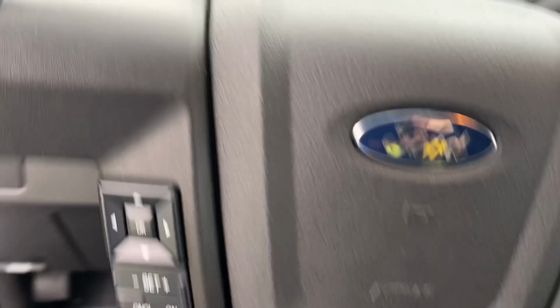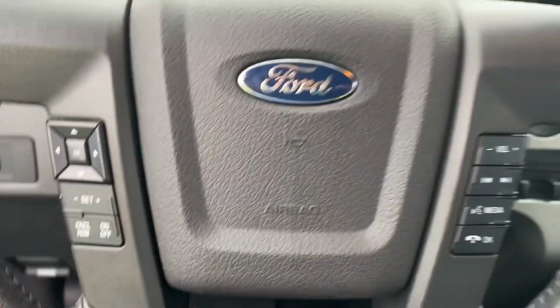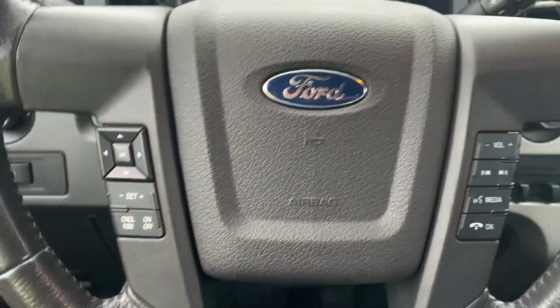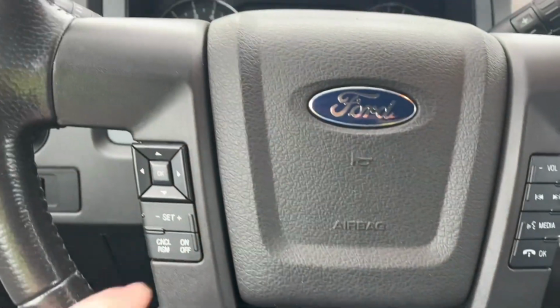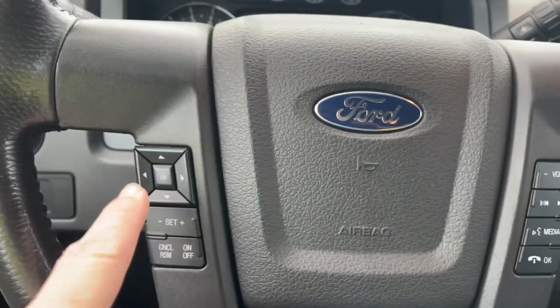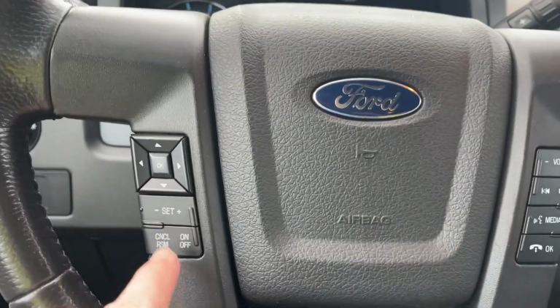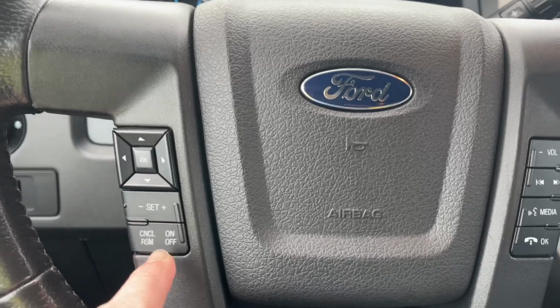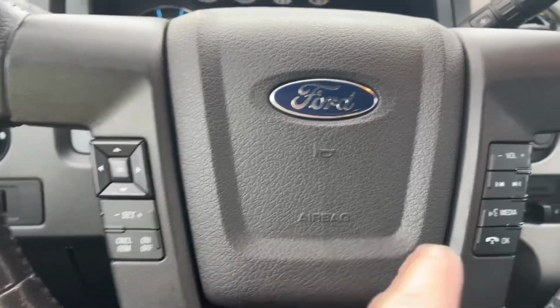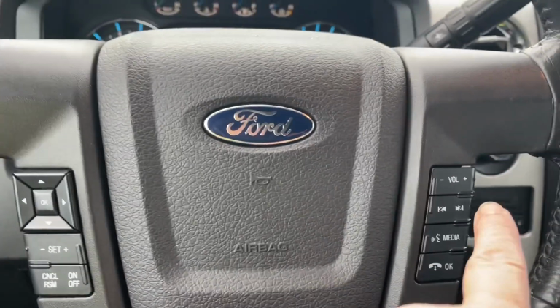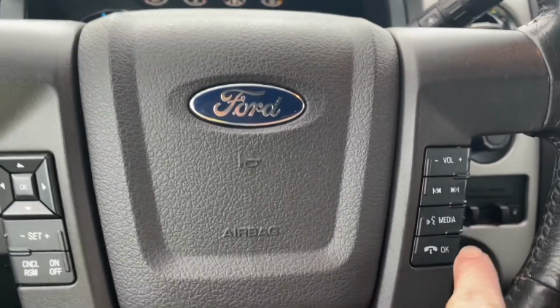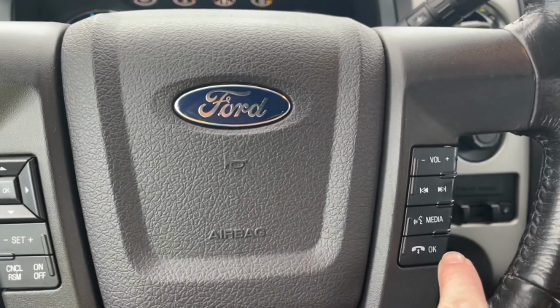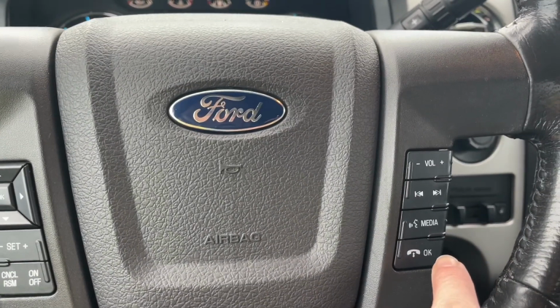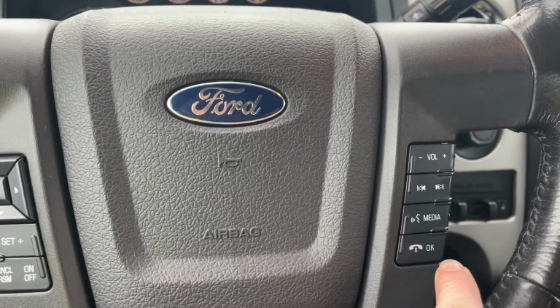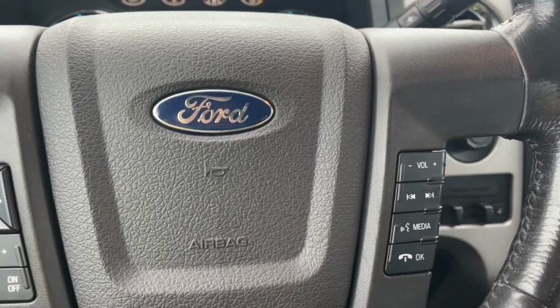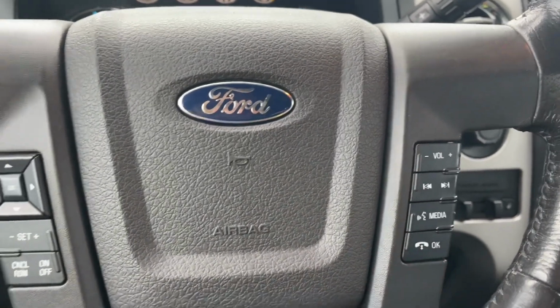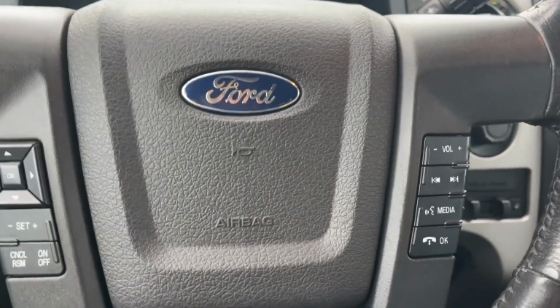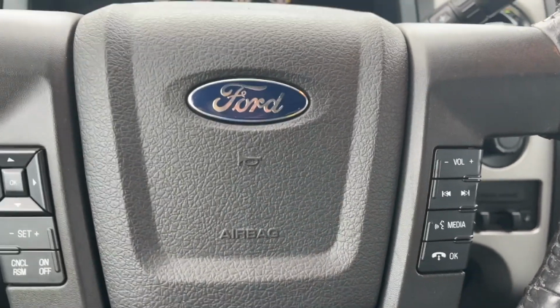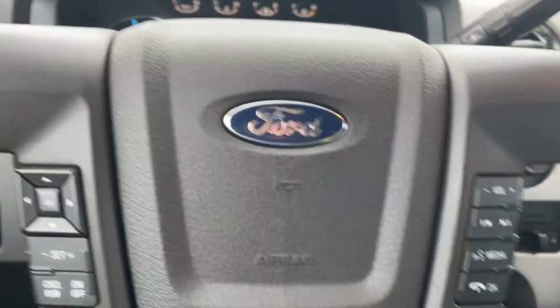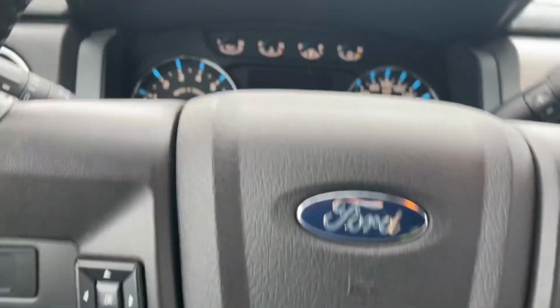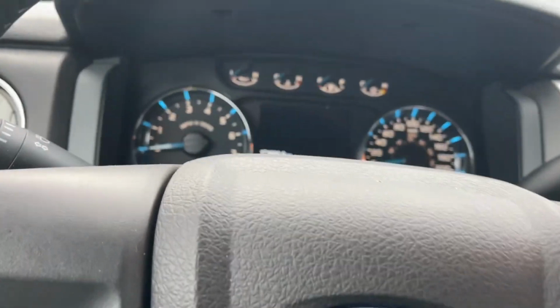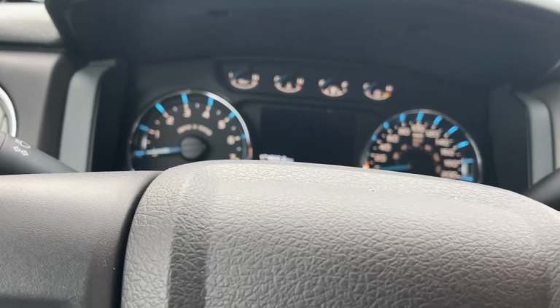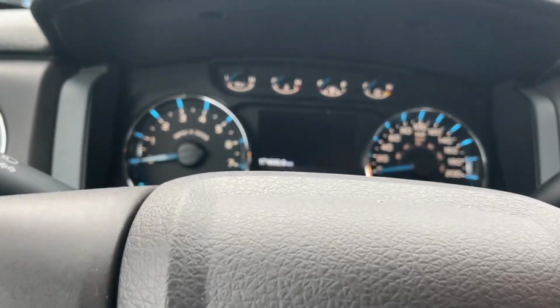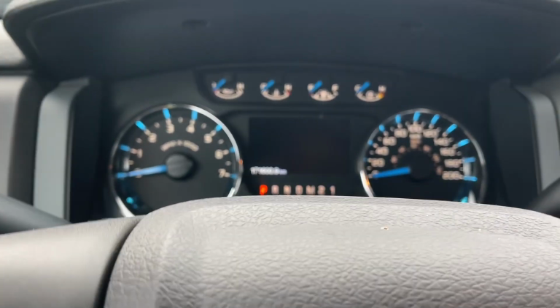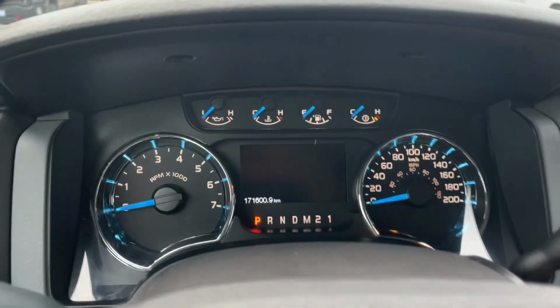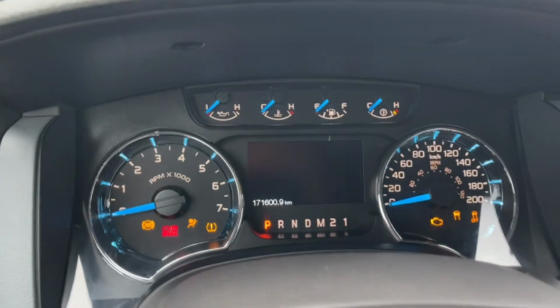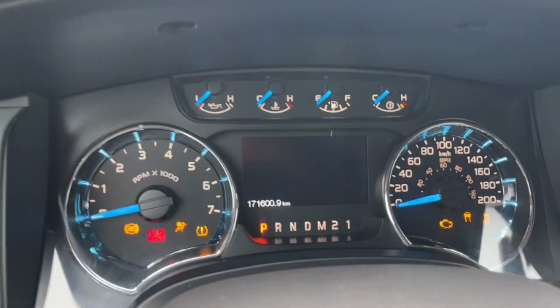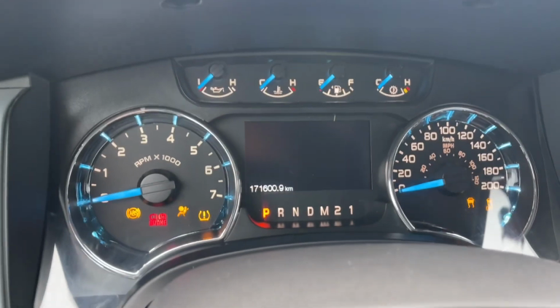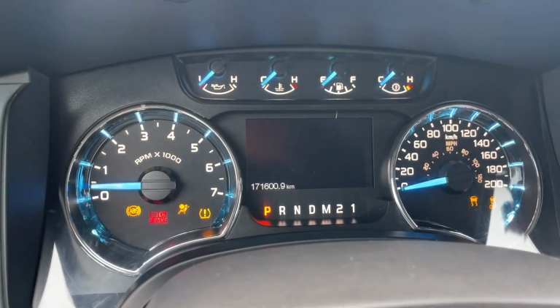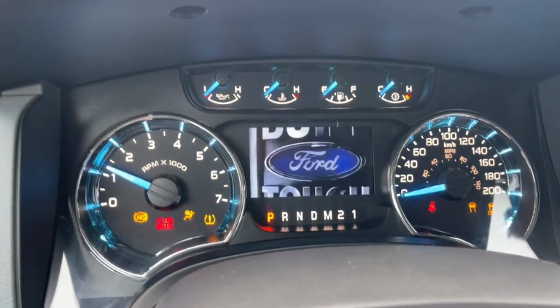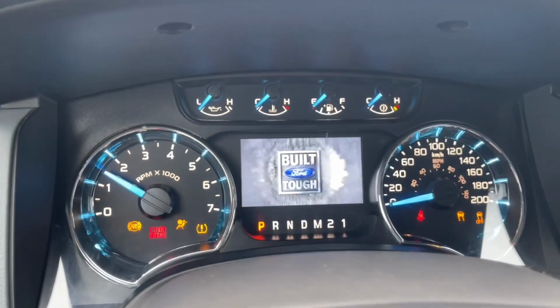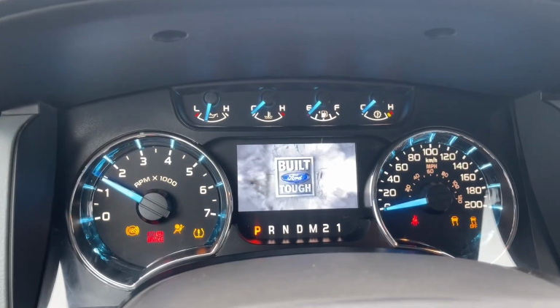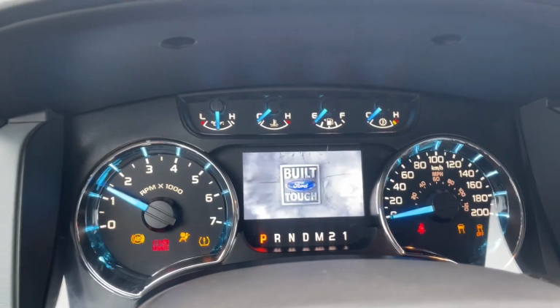On the face of the steering wheel are your dash controls, cruise control, volume, and hands-free dialing. When we start up the vehicle you're going to see any important messages, your odometer reading, and the menu.